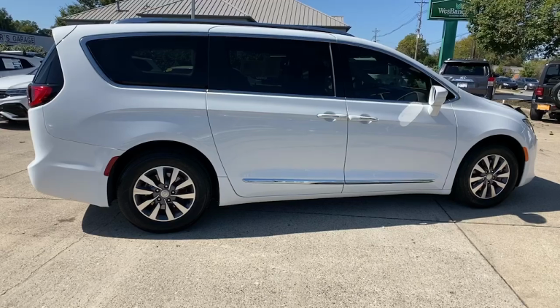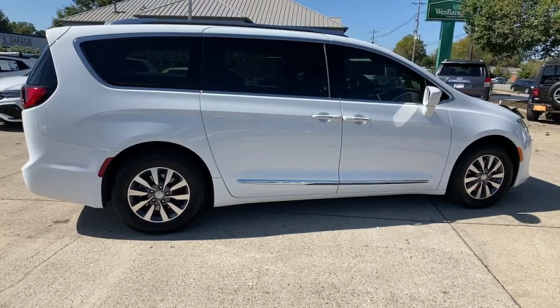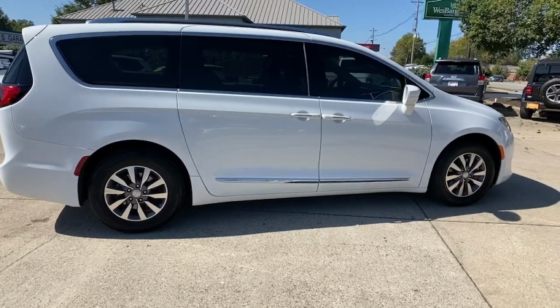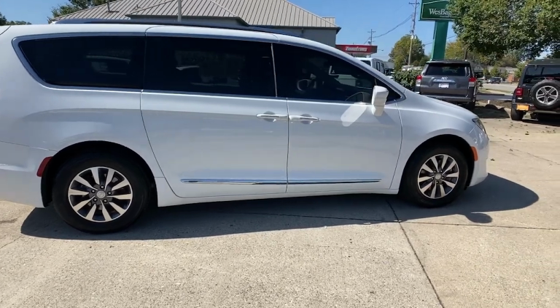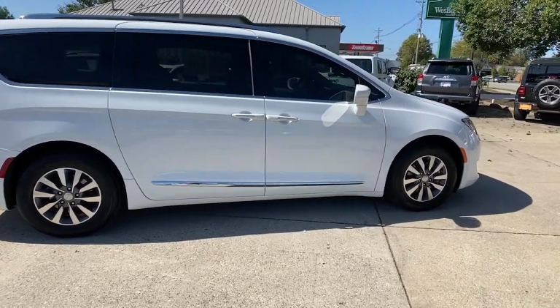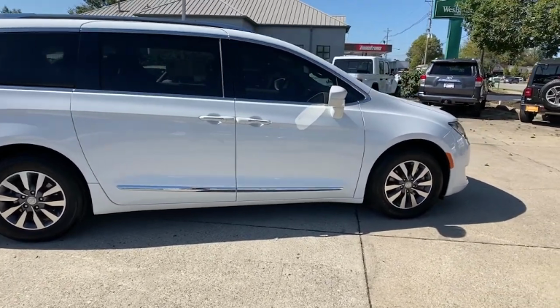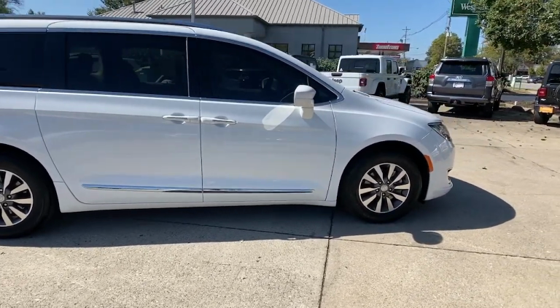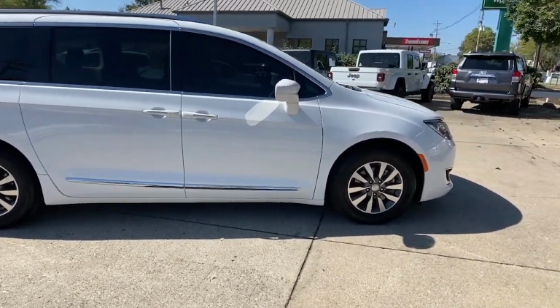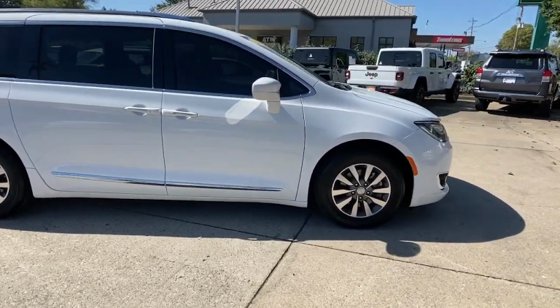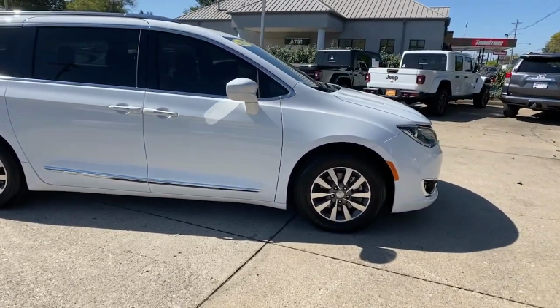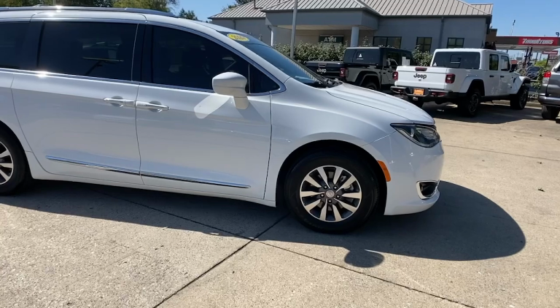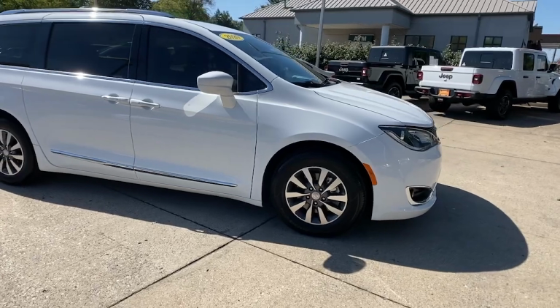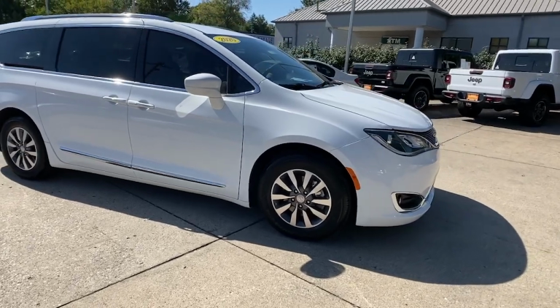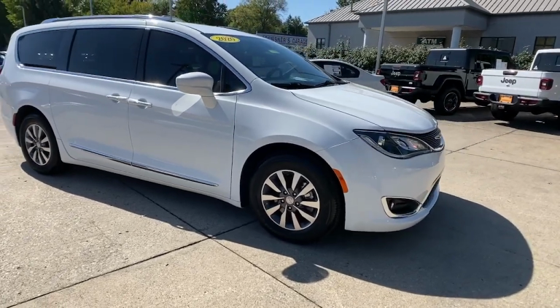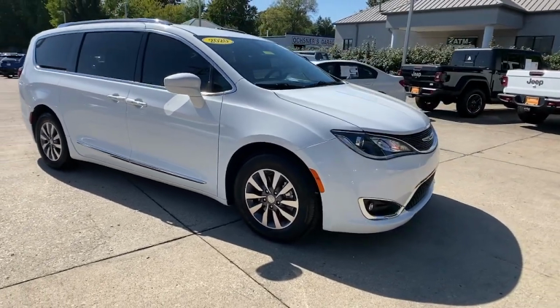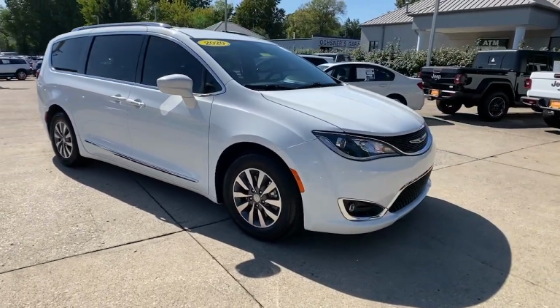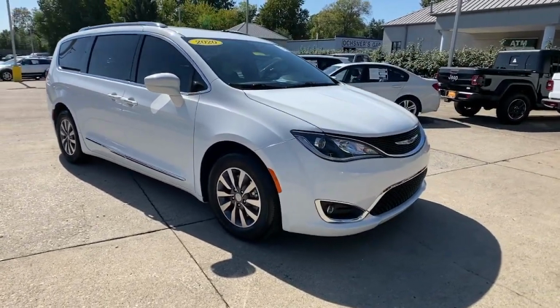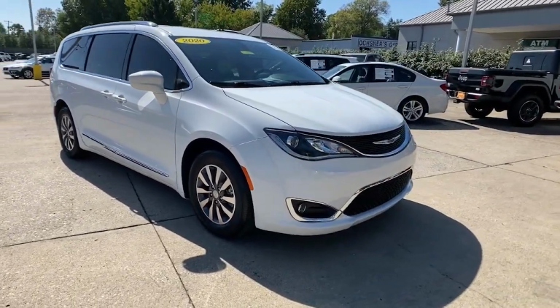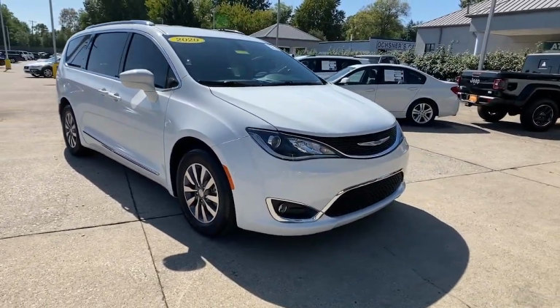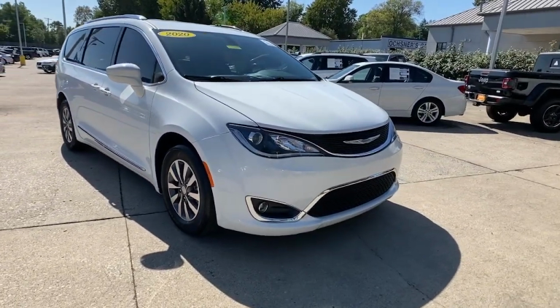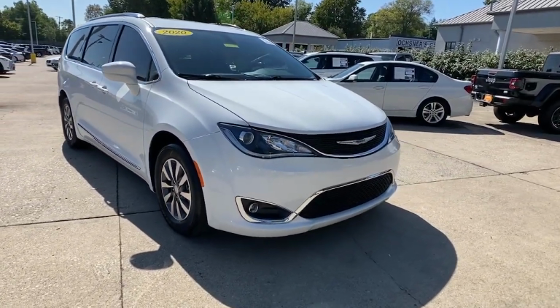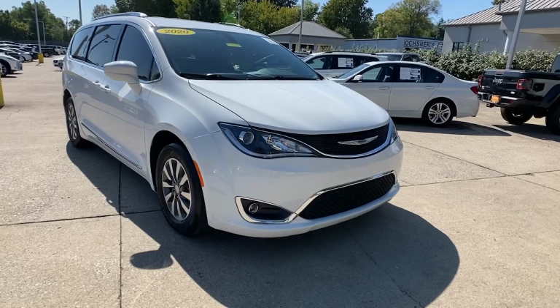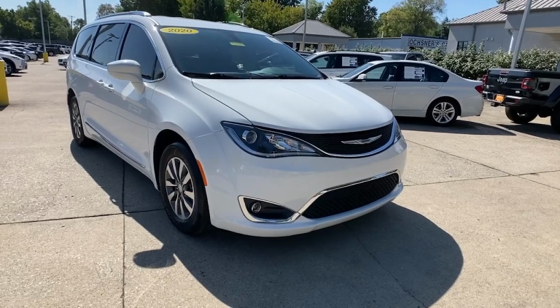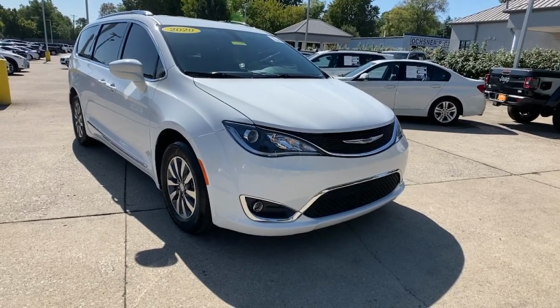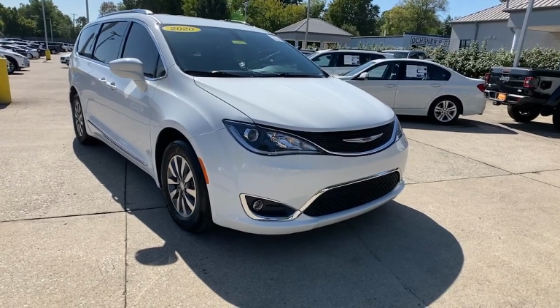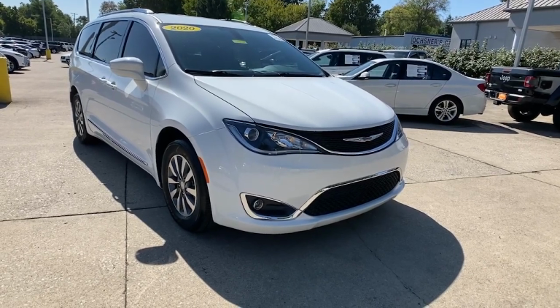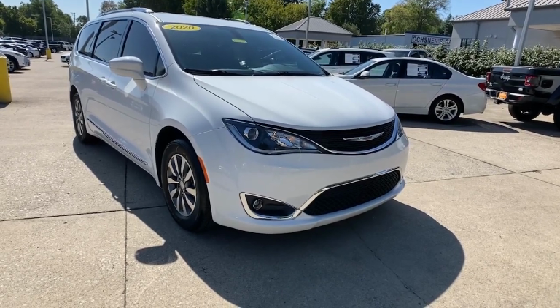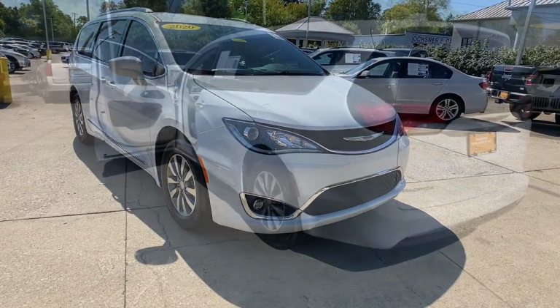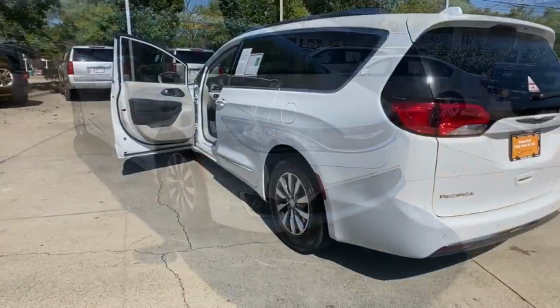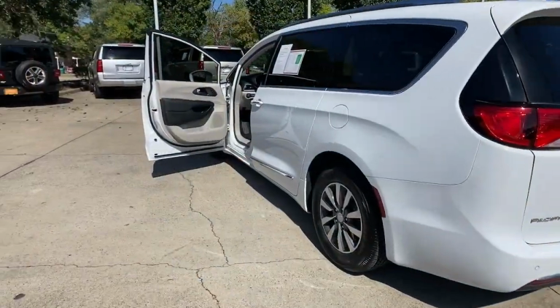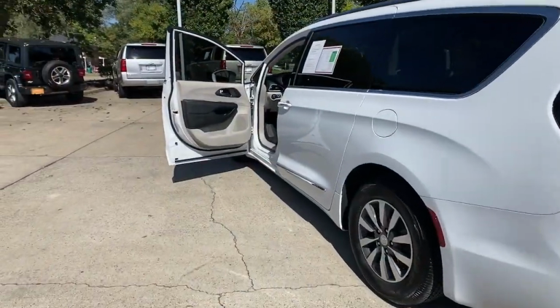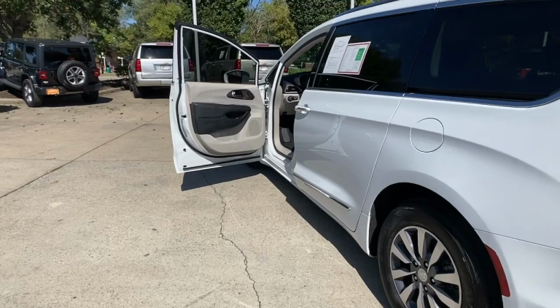You will be amazed by this 2020 Chrysler Pacifica. With less than 80,000 miles on the odometer, this vehicle stands out from the rest. The Pacifica is the ideal family hauler, loaded with safety features and tech-focused amenities.